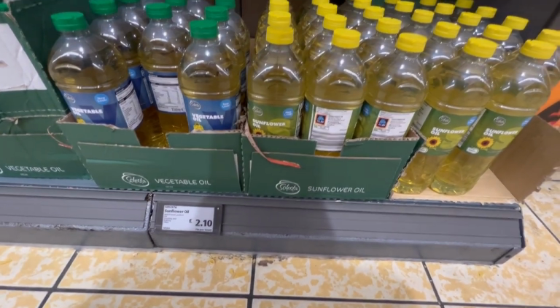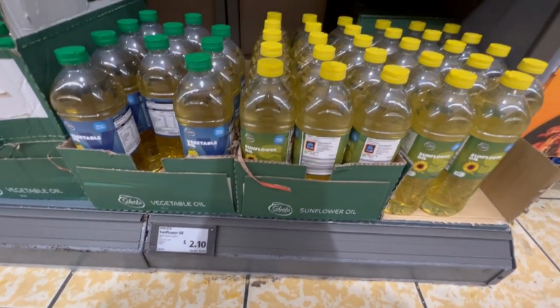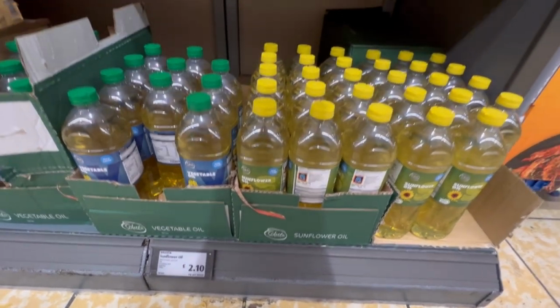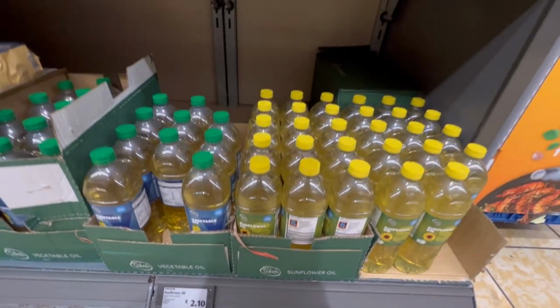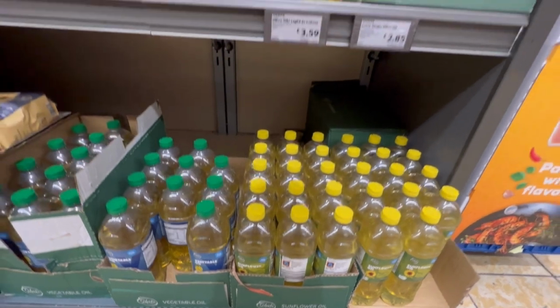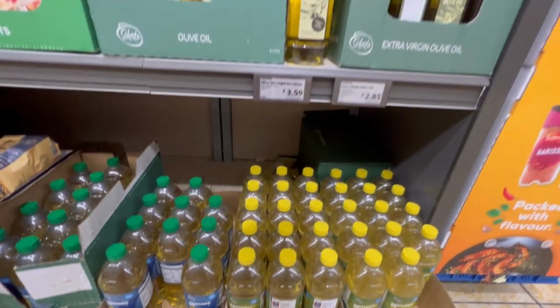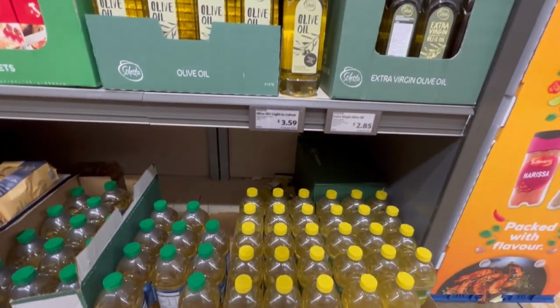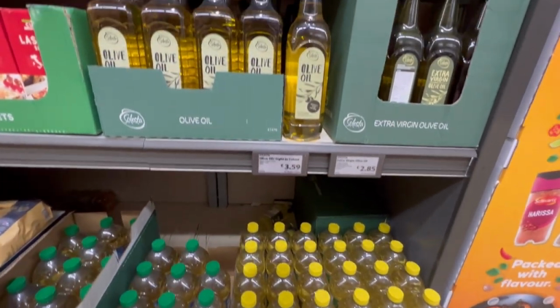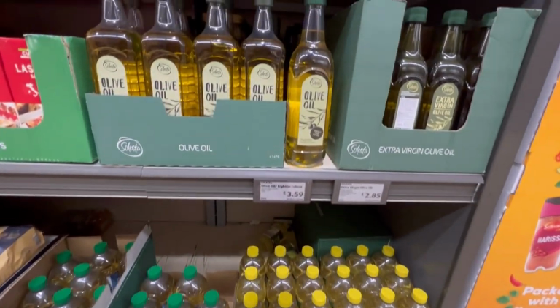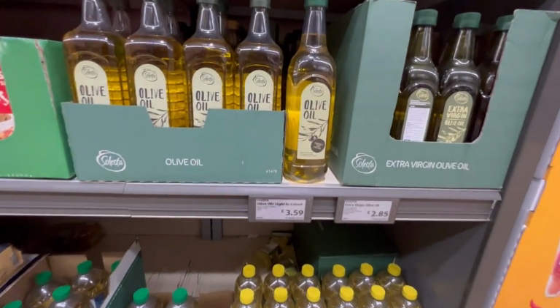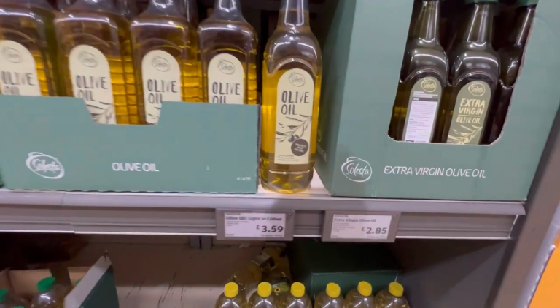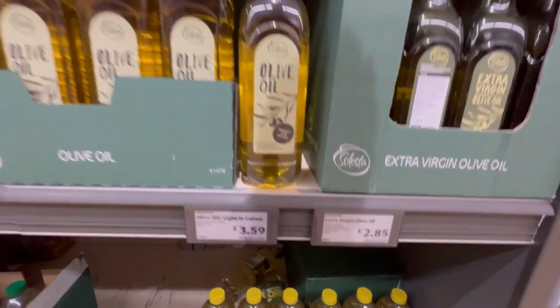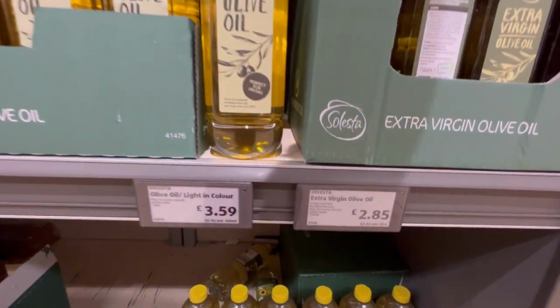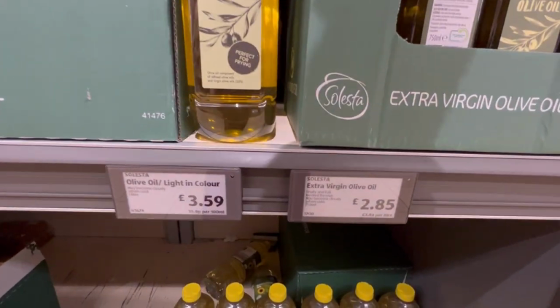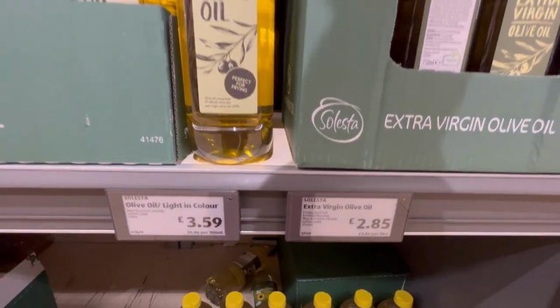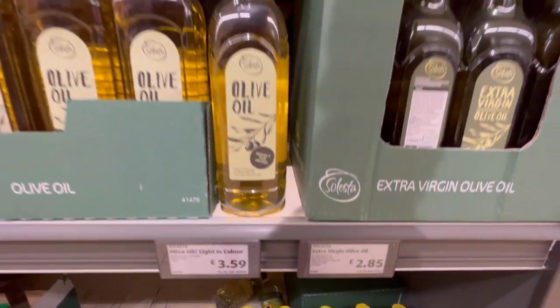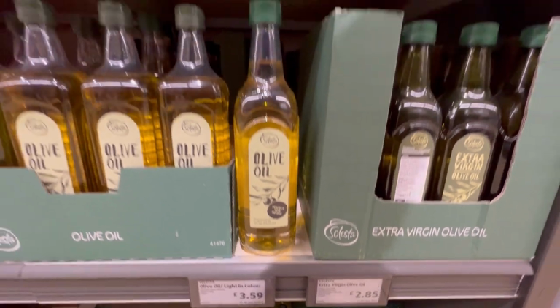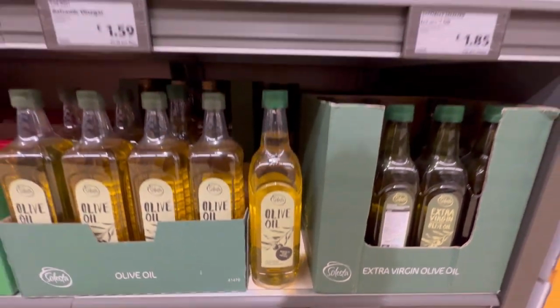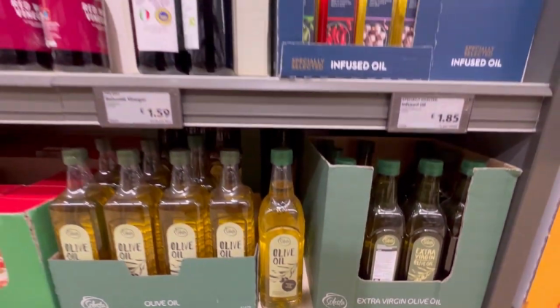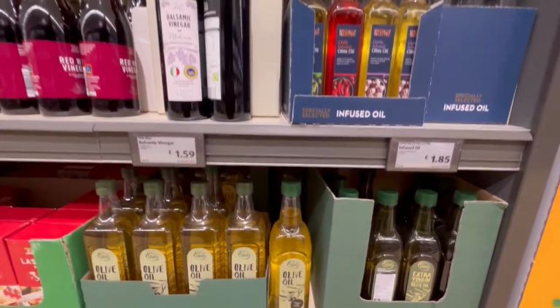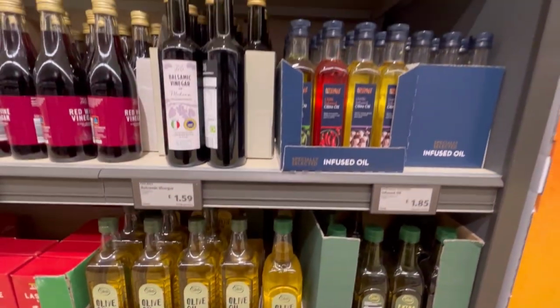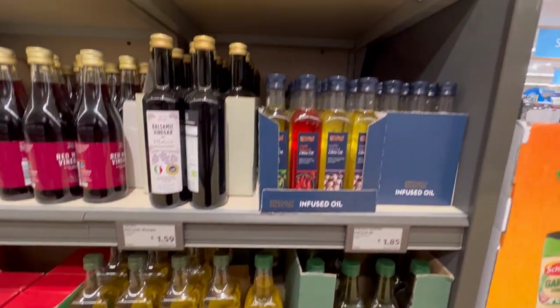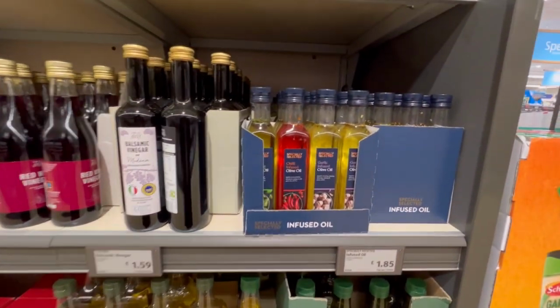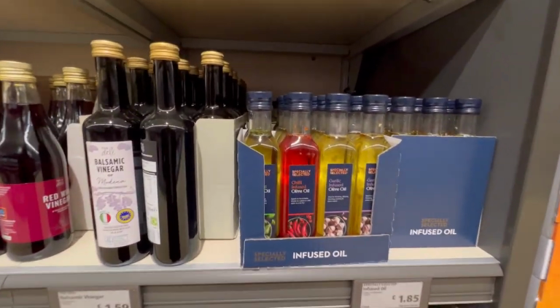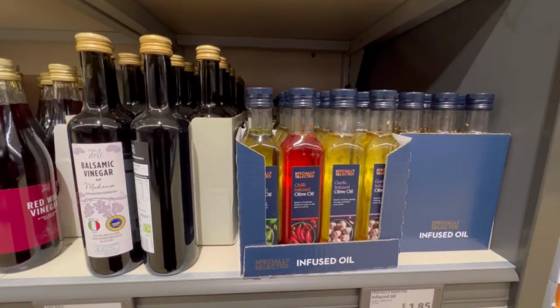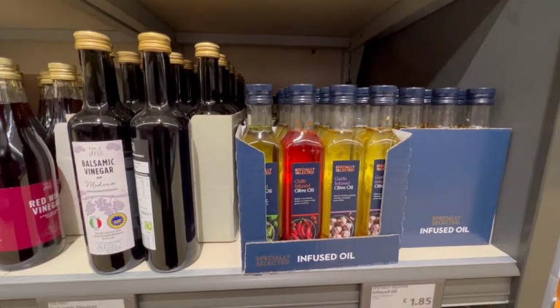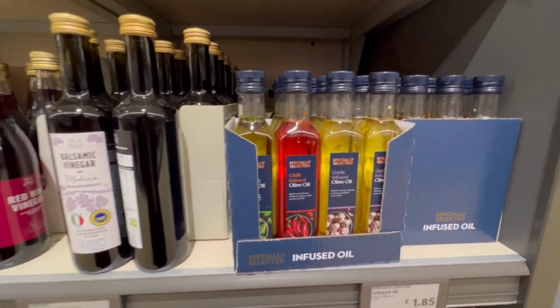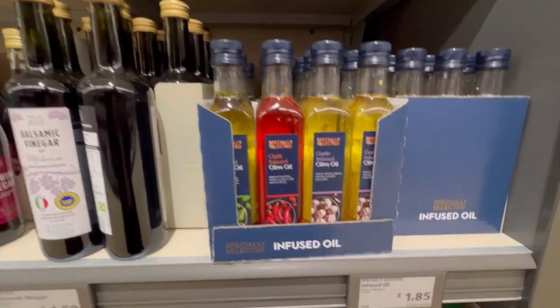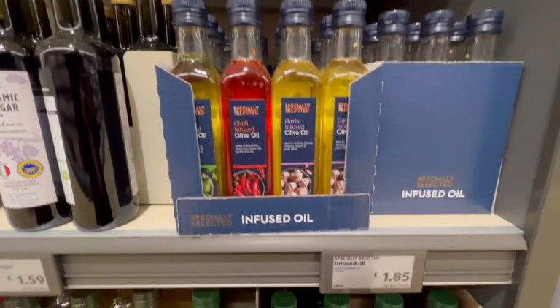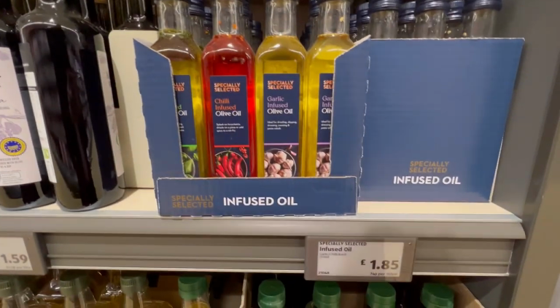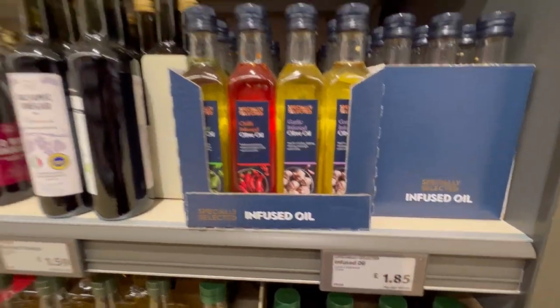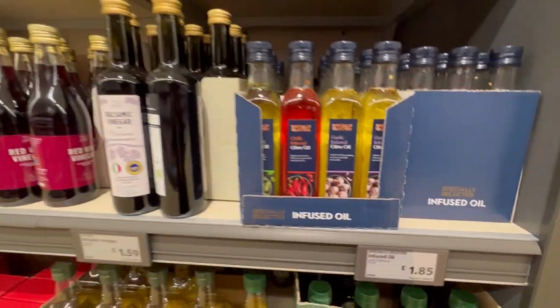You can buy your cooking oil here as well. I compared it with many stores and Aldi has the cheapest ones, so whether you want olive oil, normal vegetable oil, or sunflower oil, buy it here.